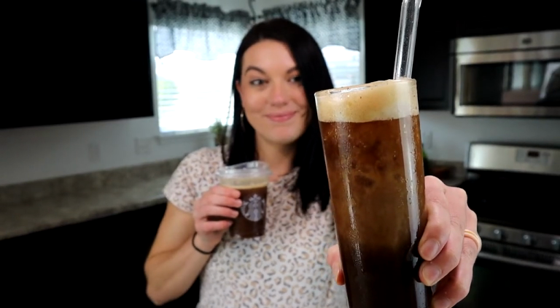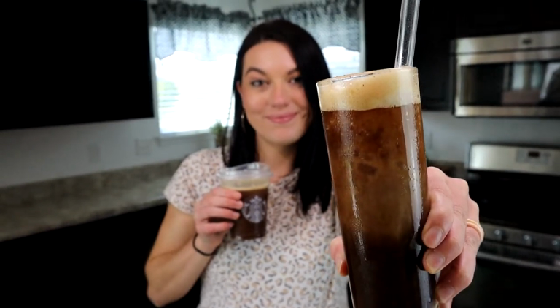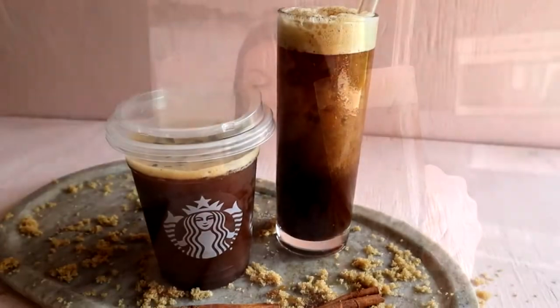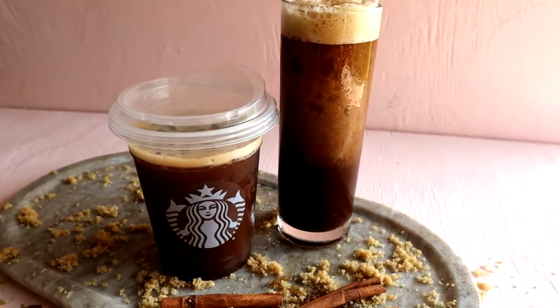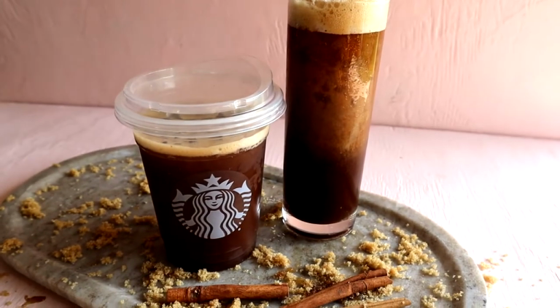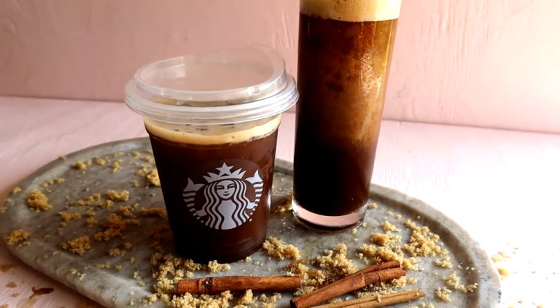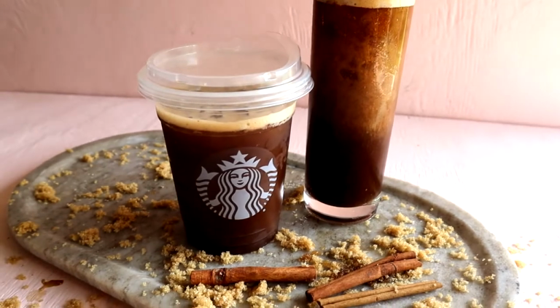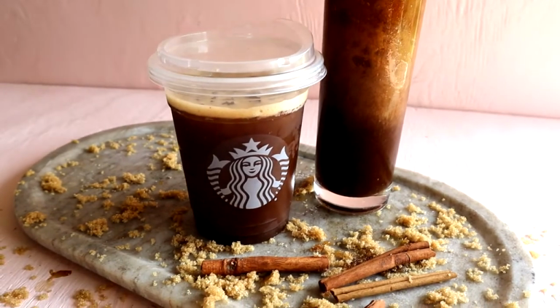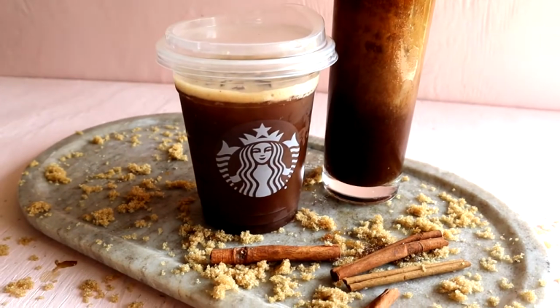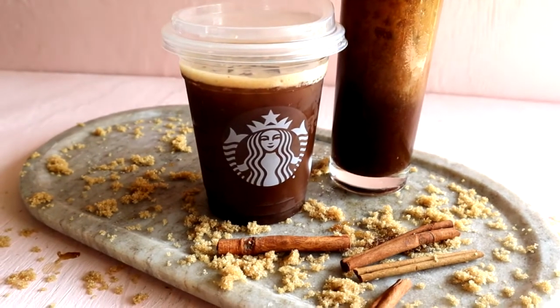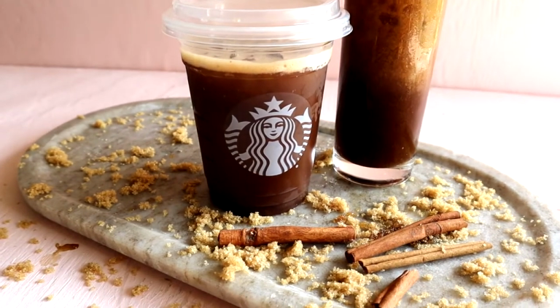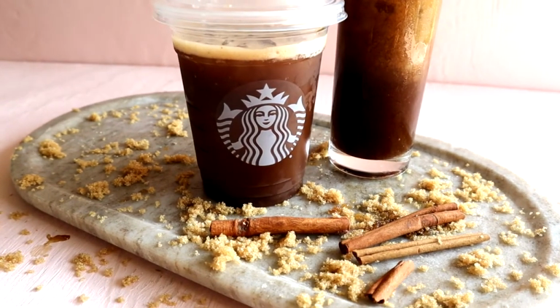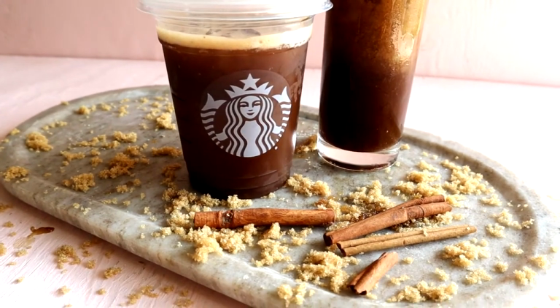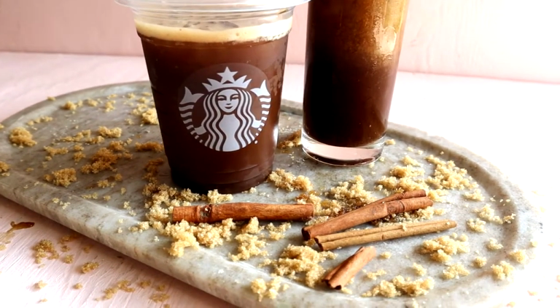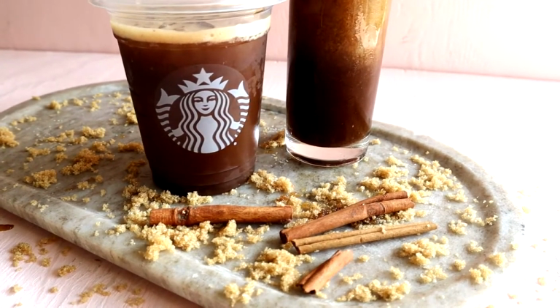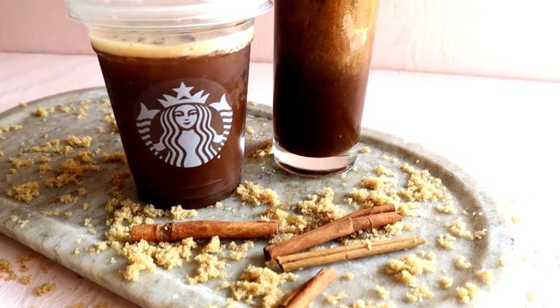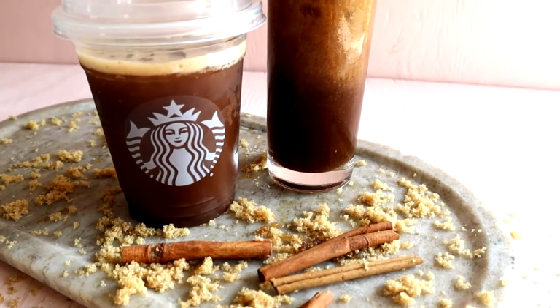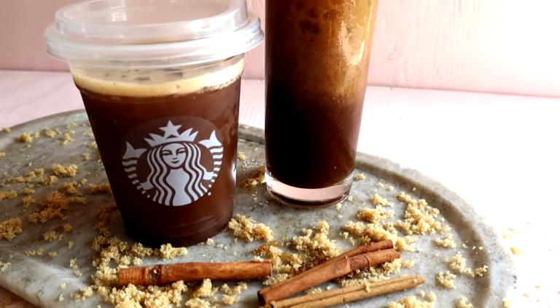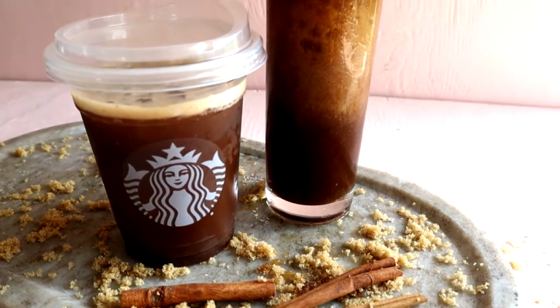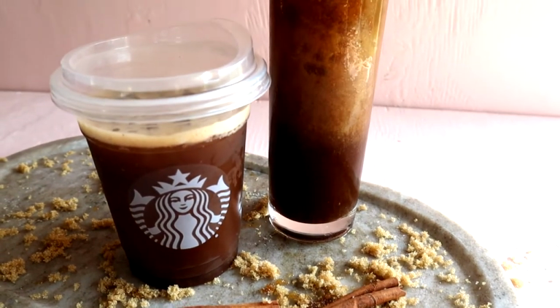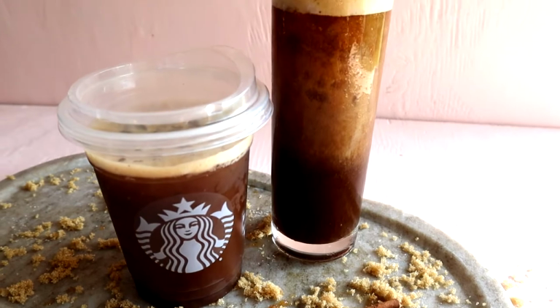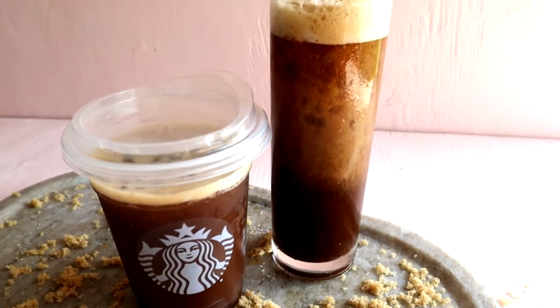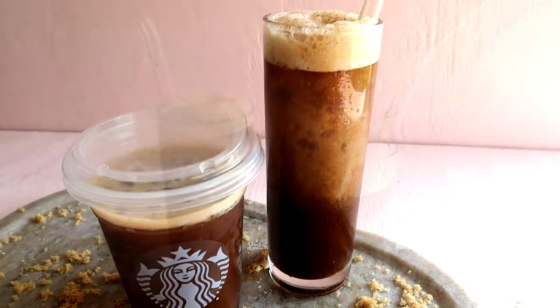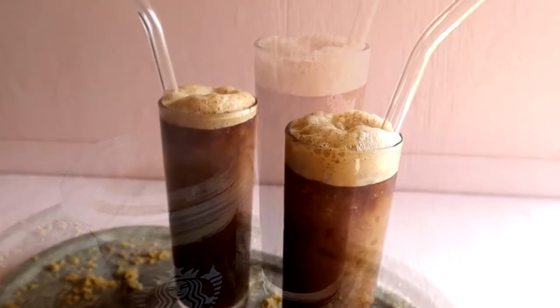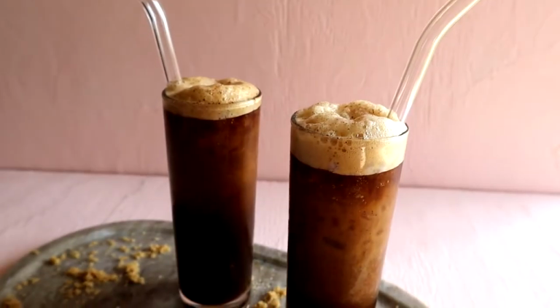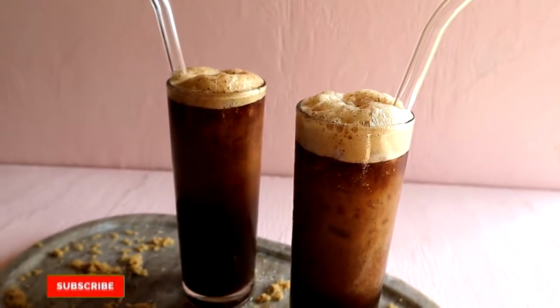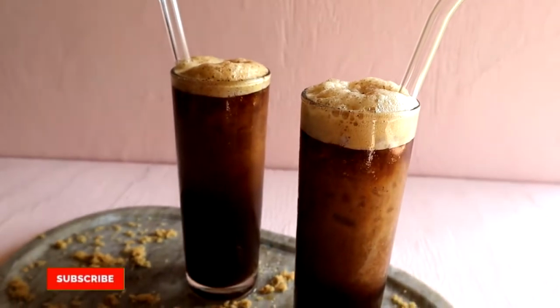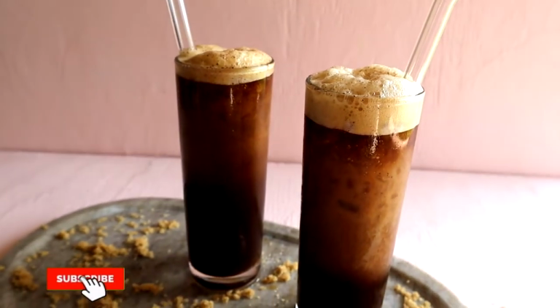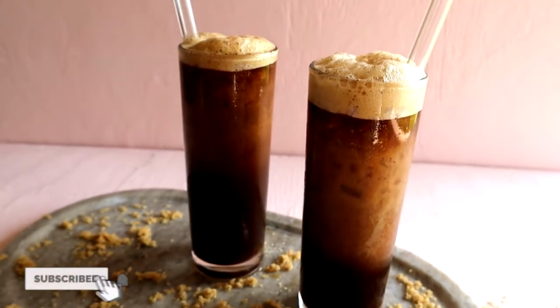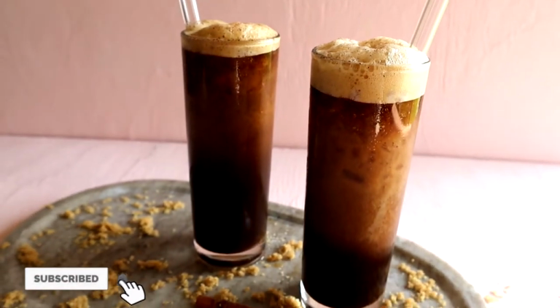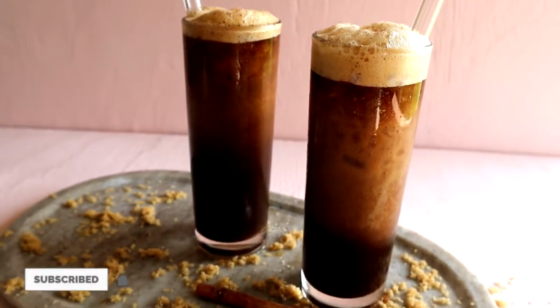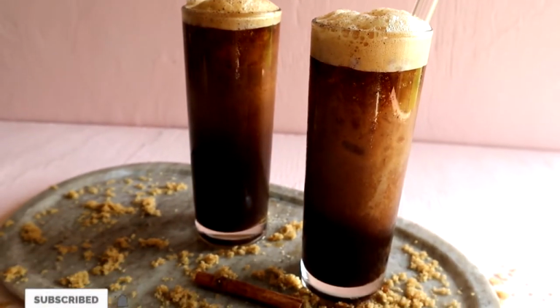Looking at the Starbucks version and our homemade version, they look super similar and taste very delicious. I can't wait for you to try out this recipe — let me know what you think, and don't forget to subscribe to watch more fun videos like this one.